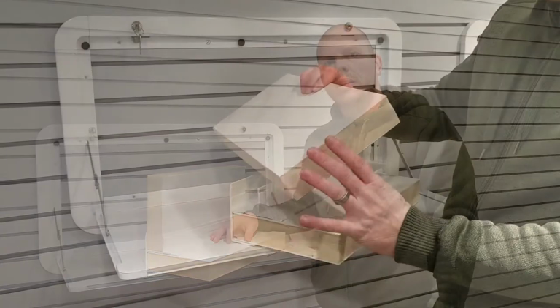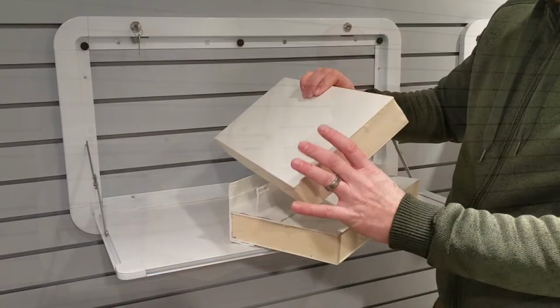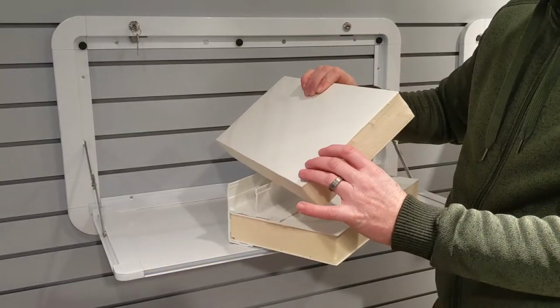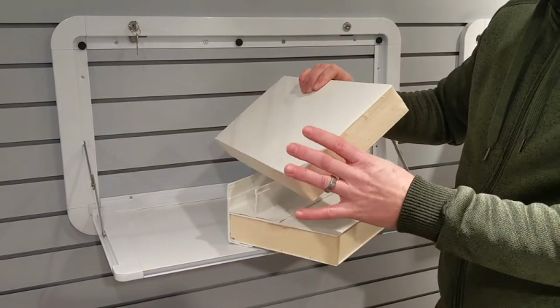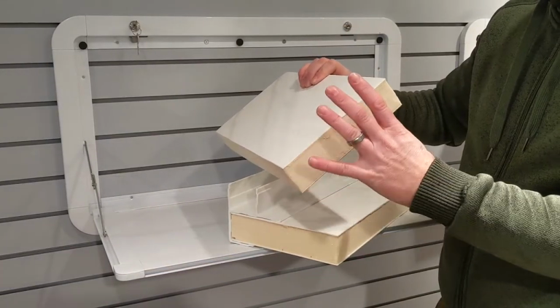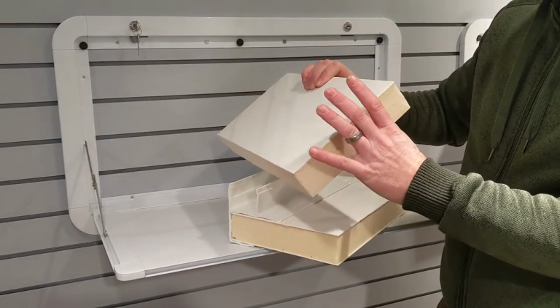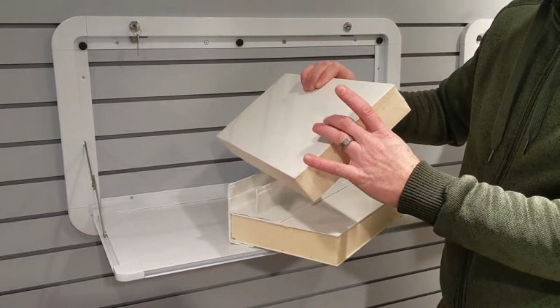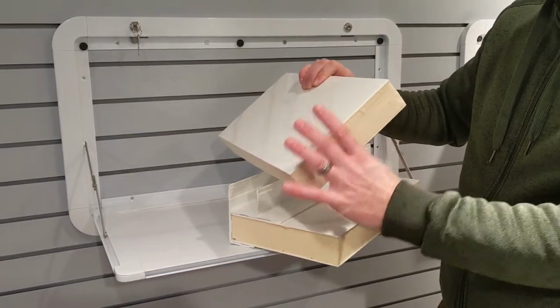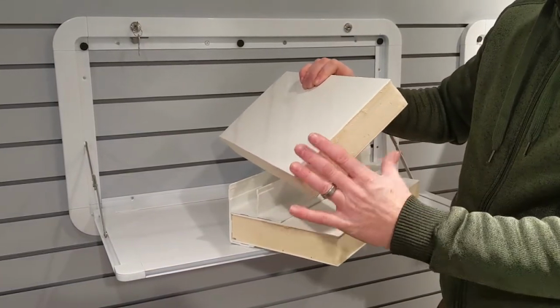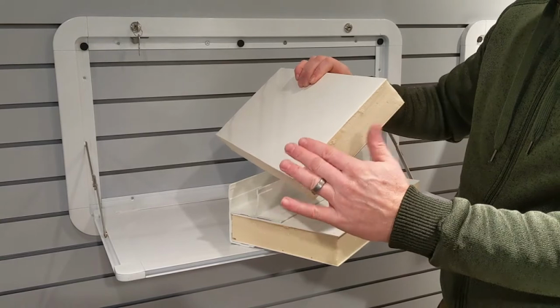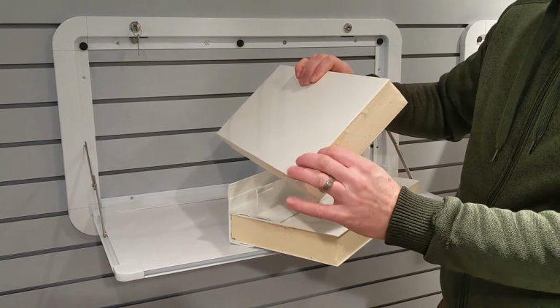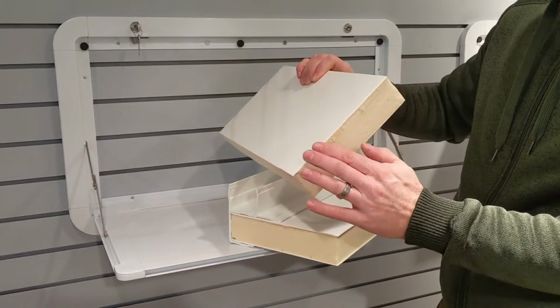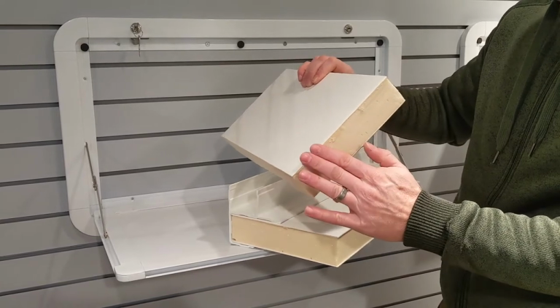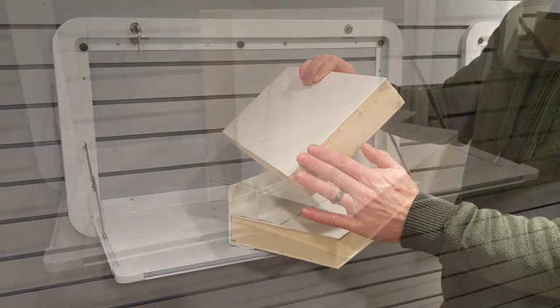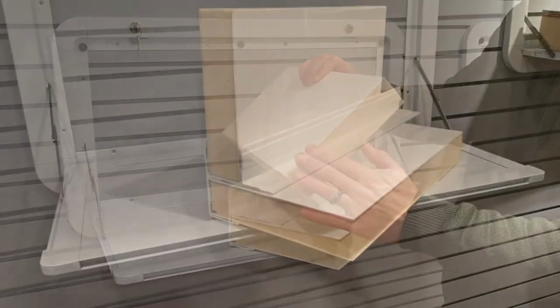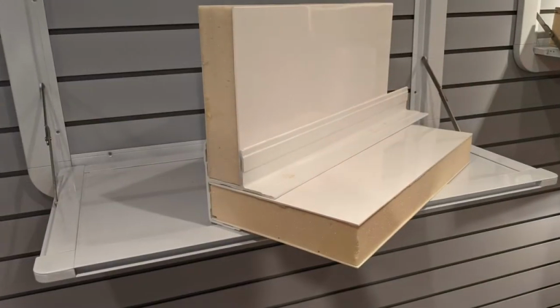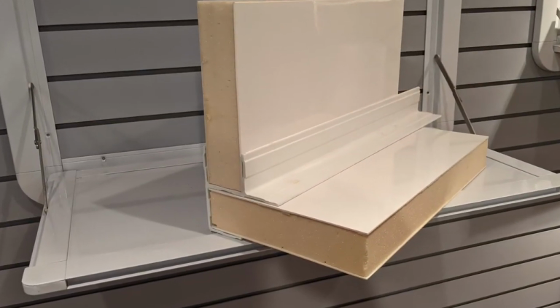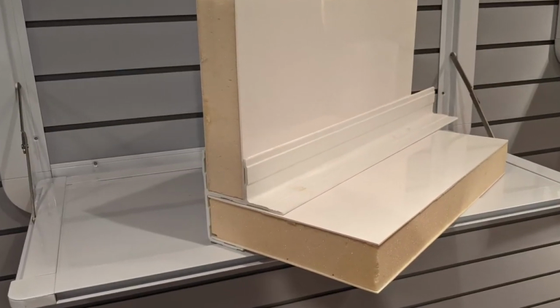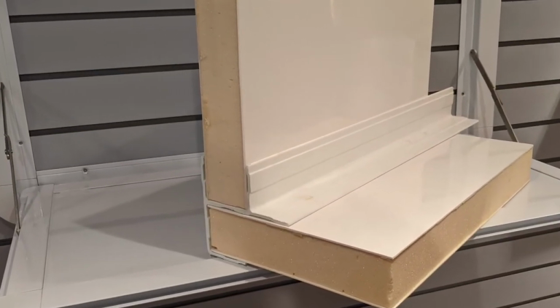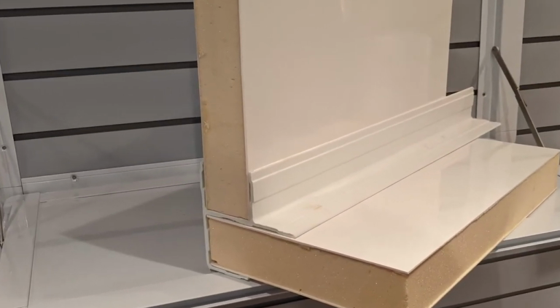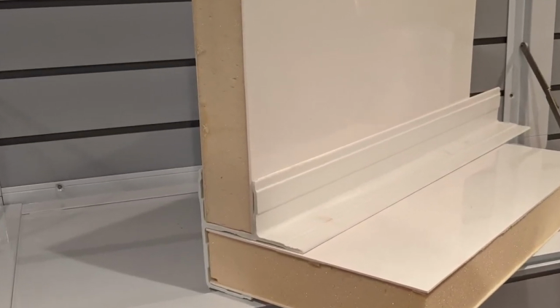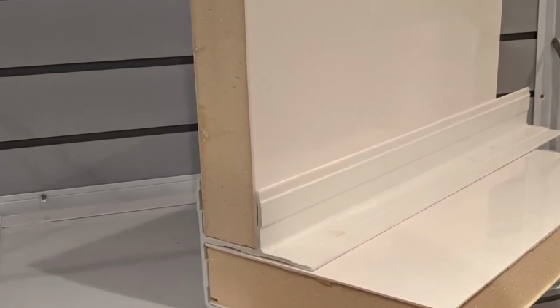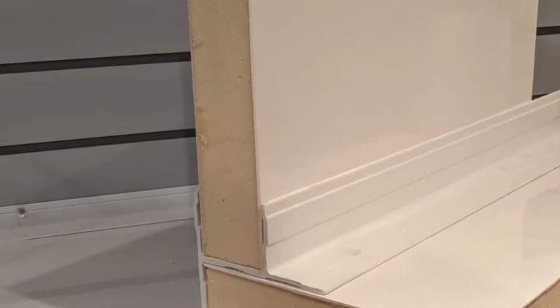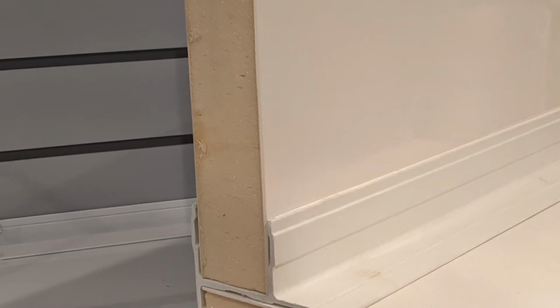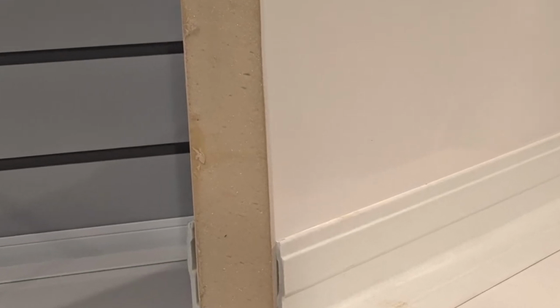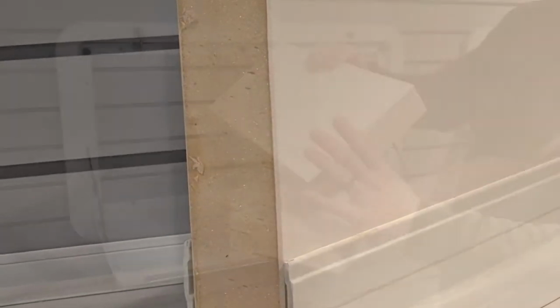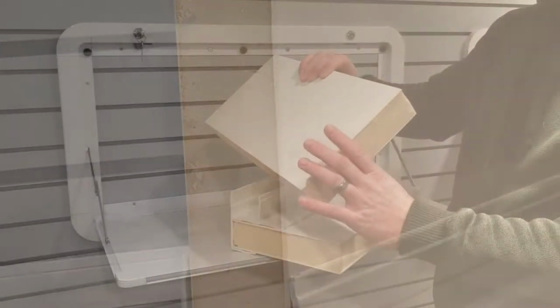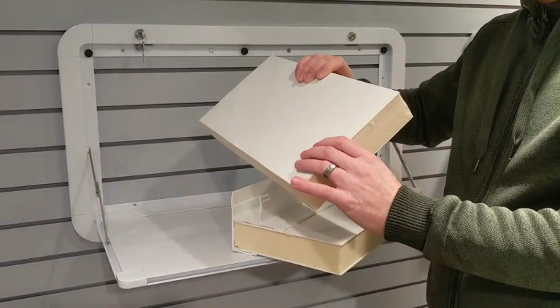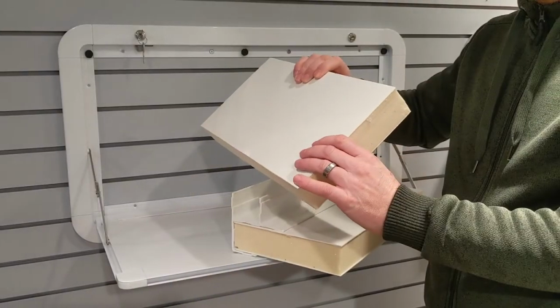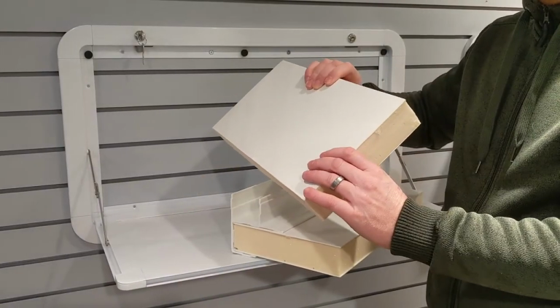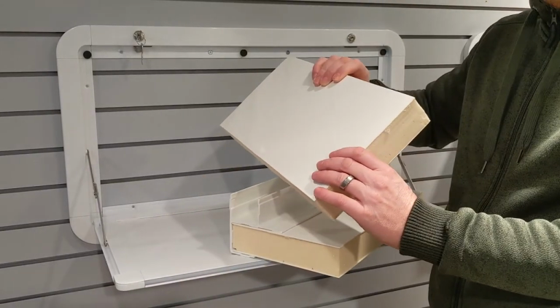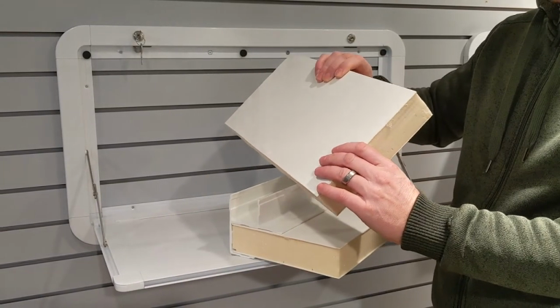Our regular panels without internal structure — the basic version — have a 1.5mm fiberglass skin on the outside and inside. They are both high gloss, gel-coated, and UV-stable.